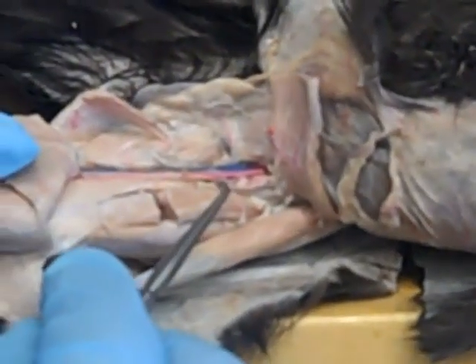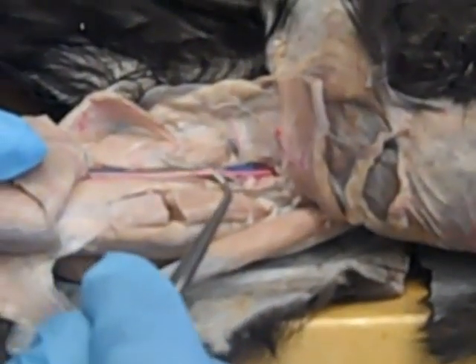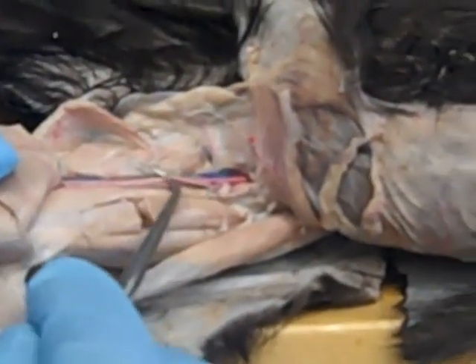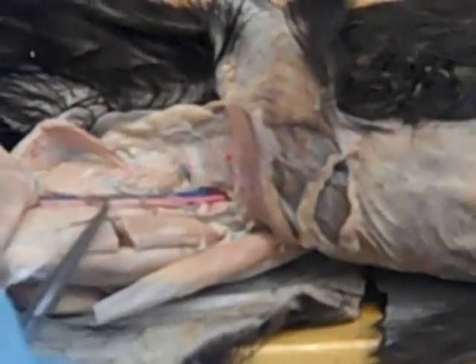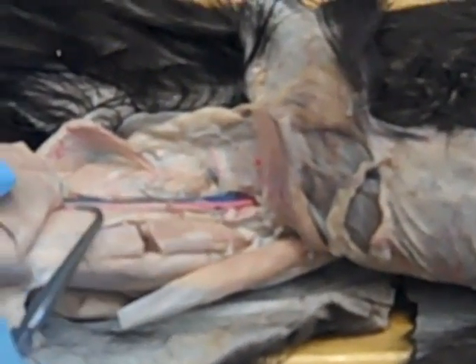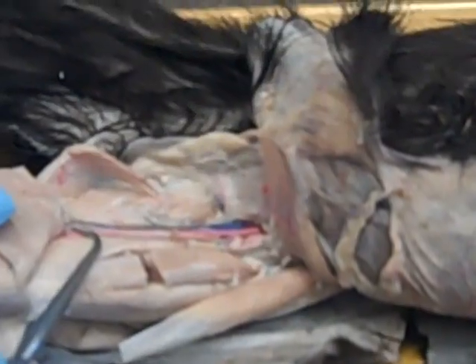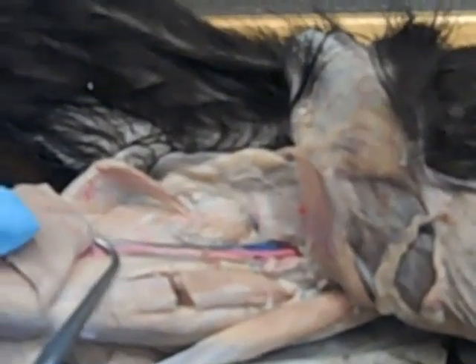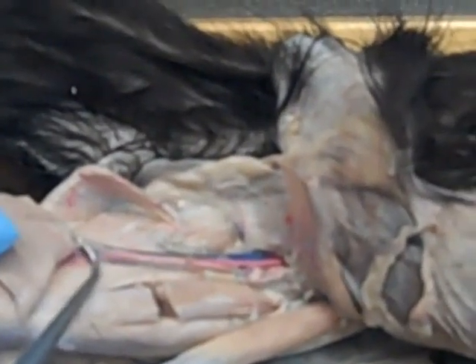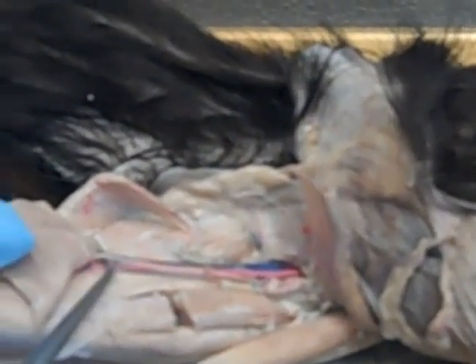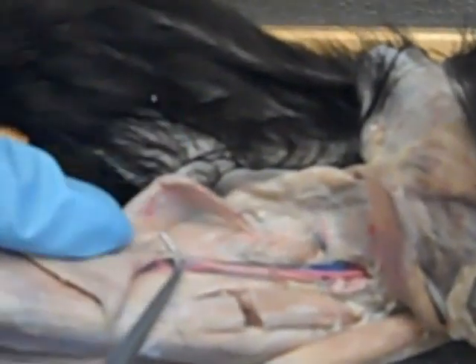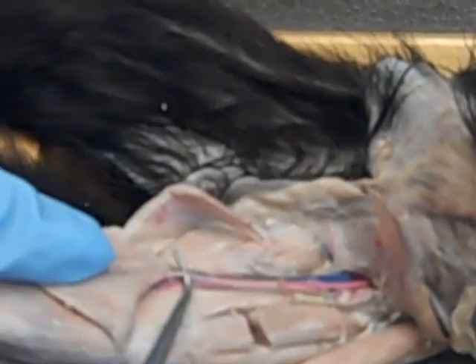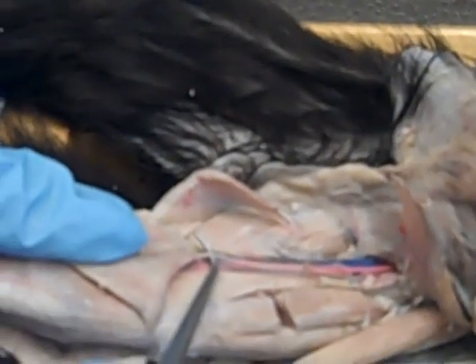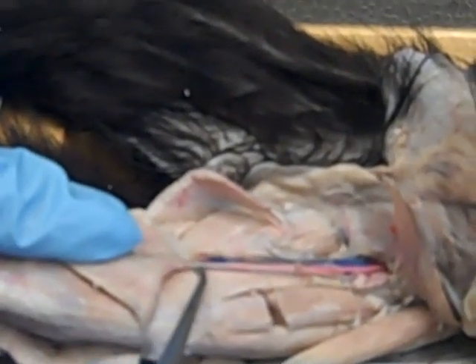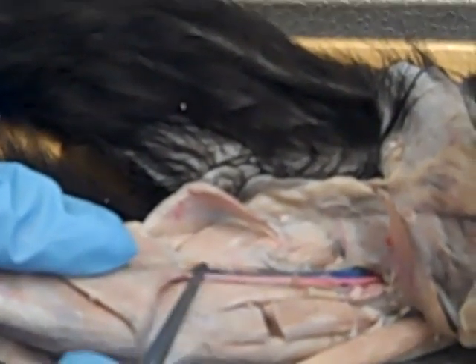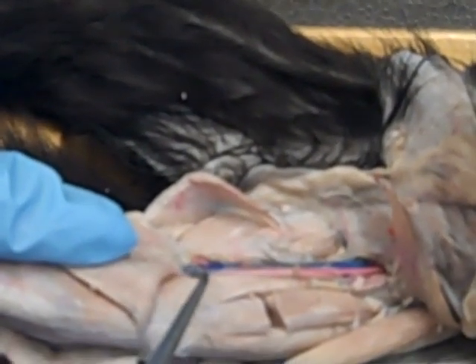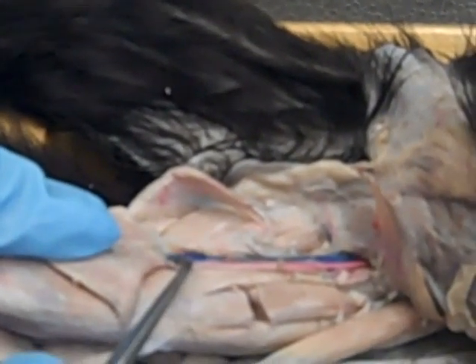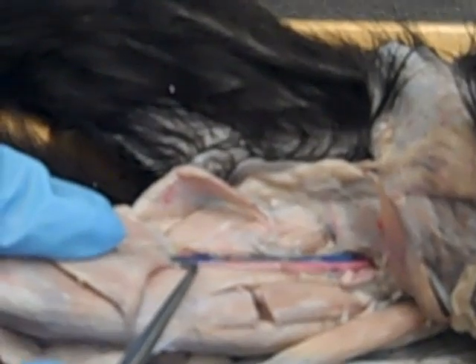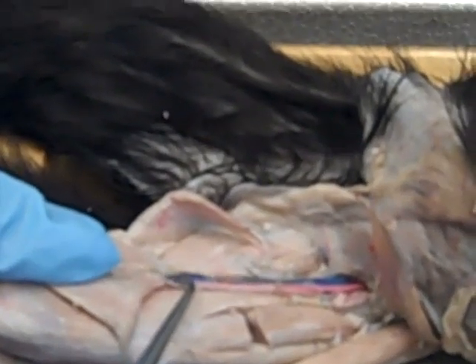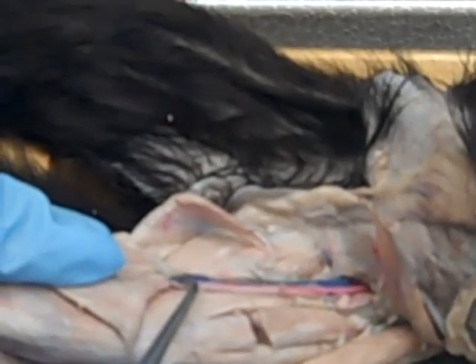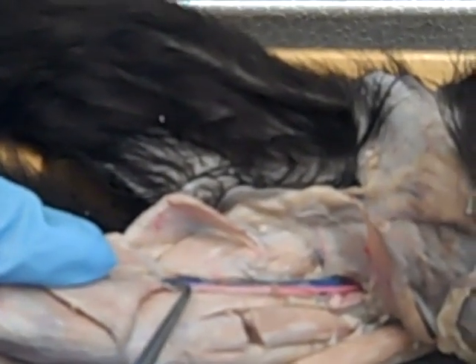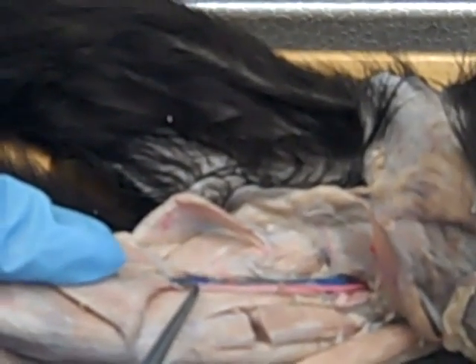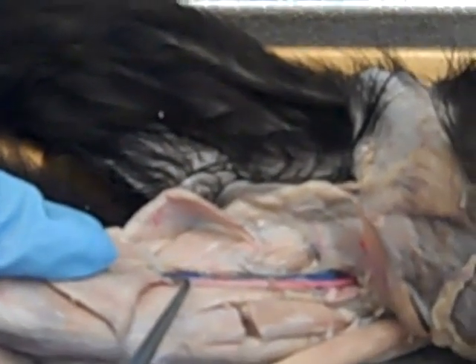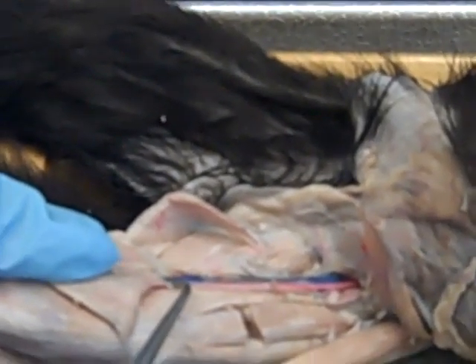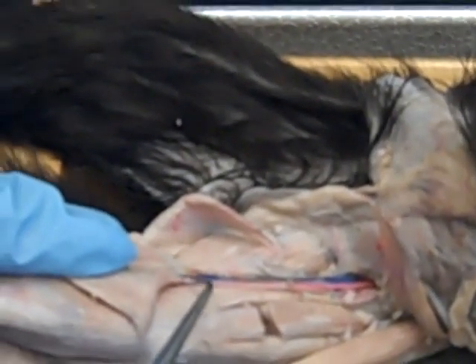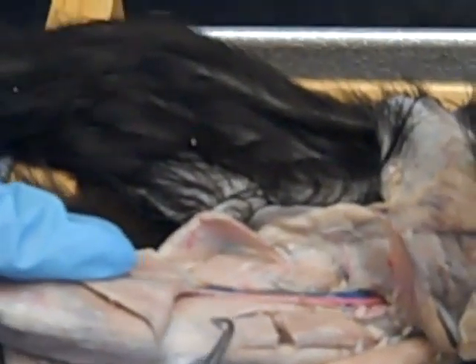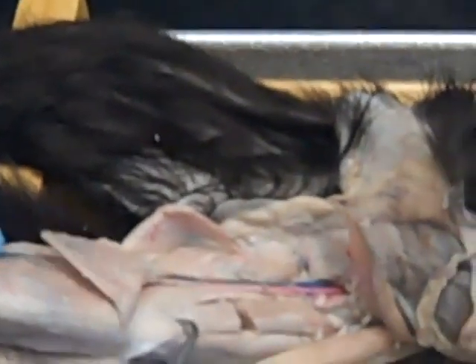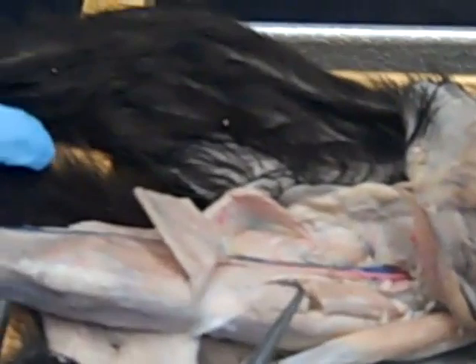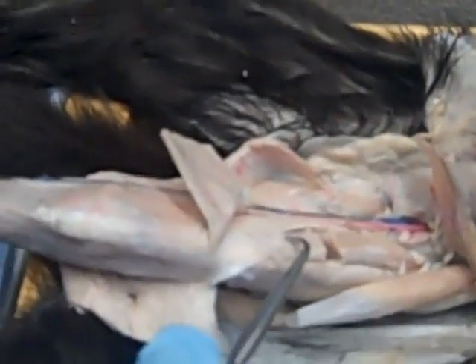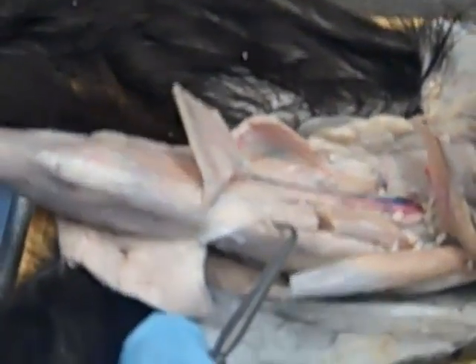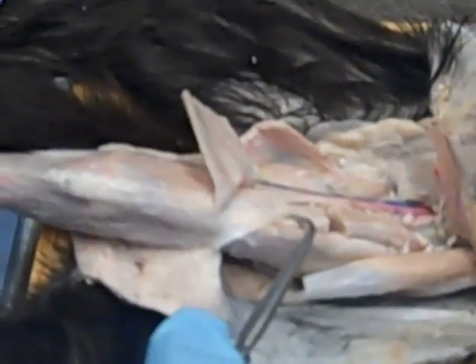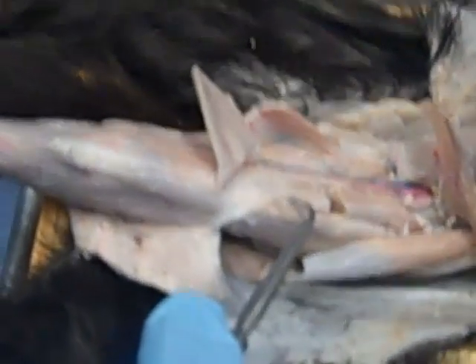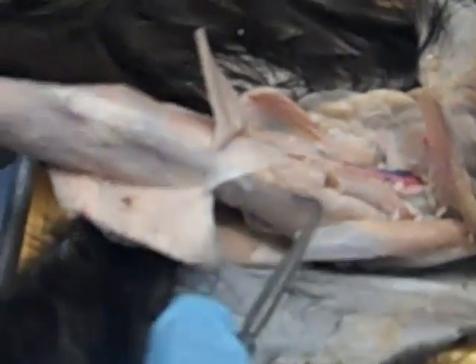The saphenous nerve comes down toward the knee and eventually runs with what artery and what vein? The saphenous artery and saphenous vein — triple grant then. Exactly, and I think we got everything.